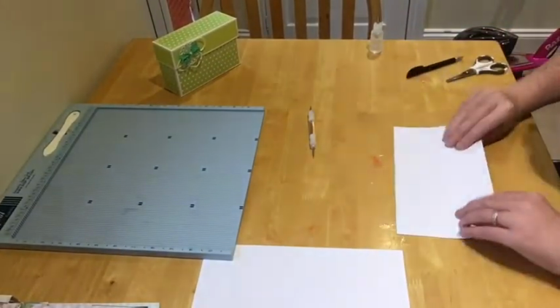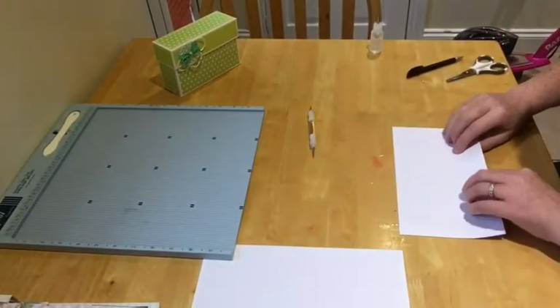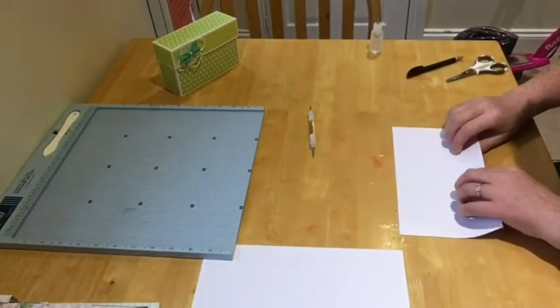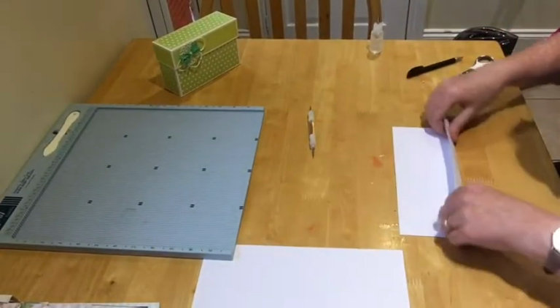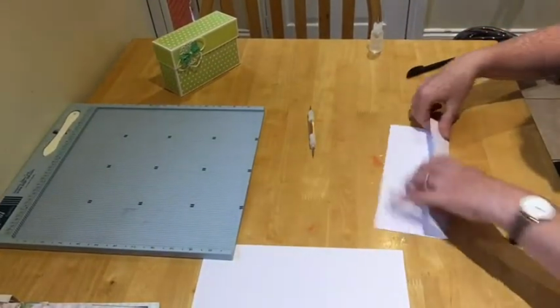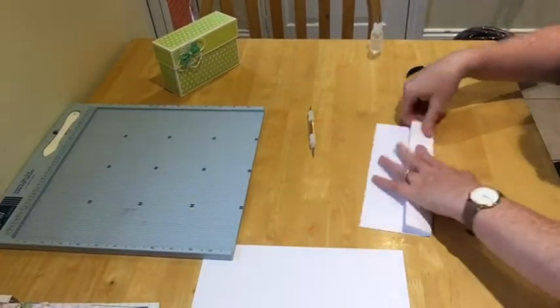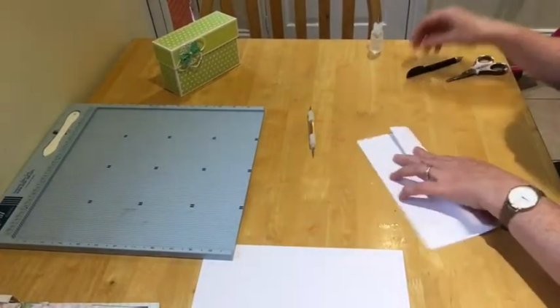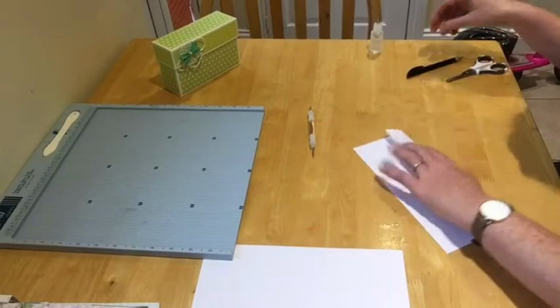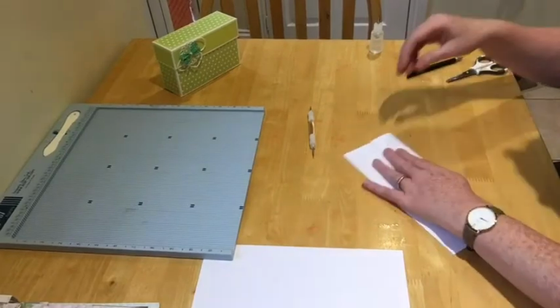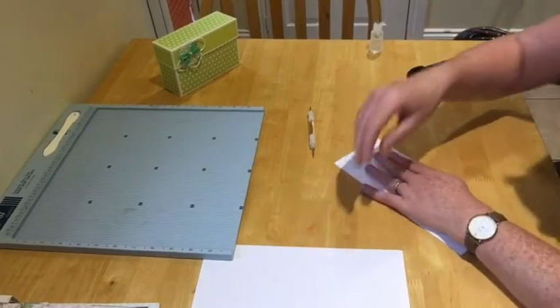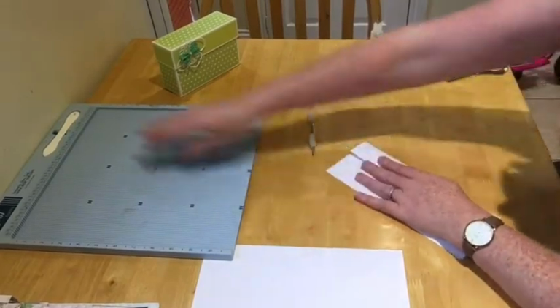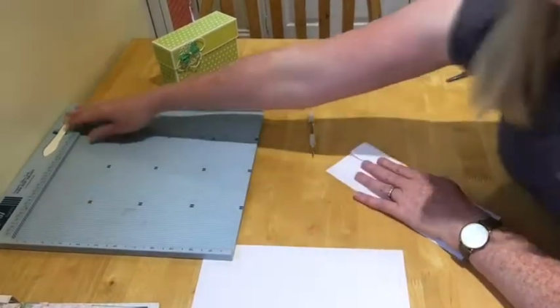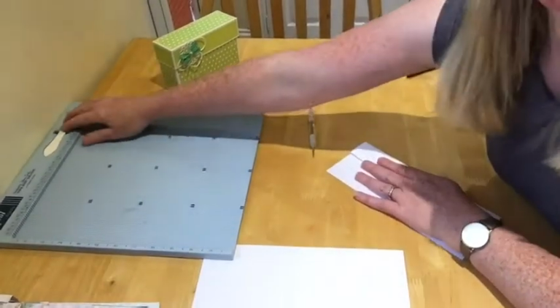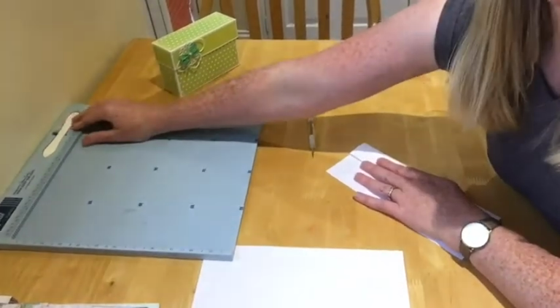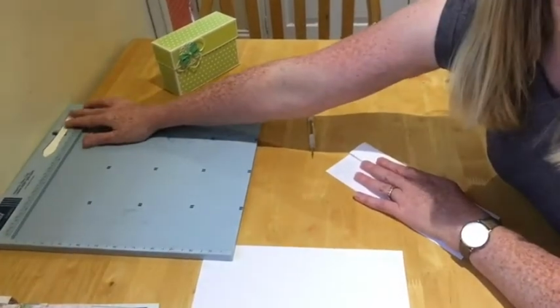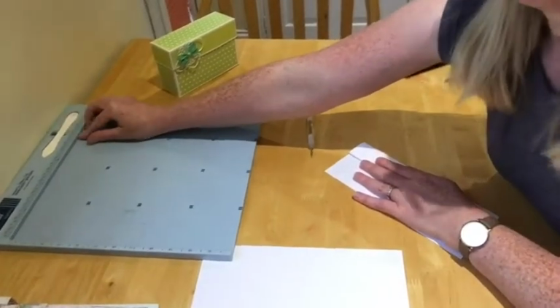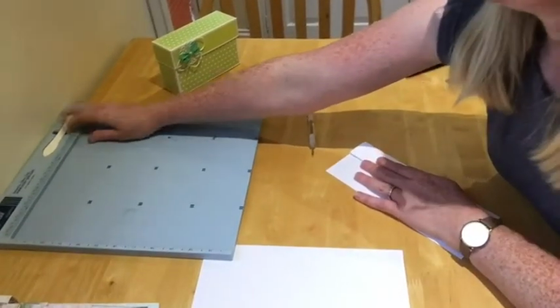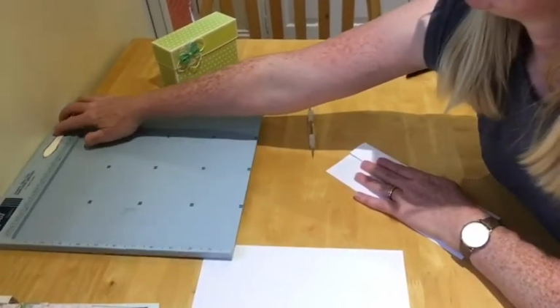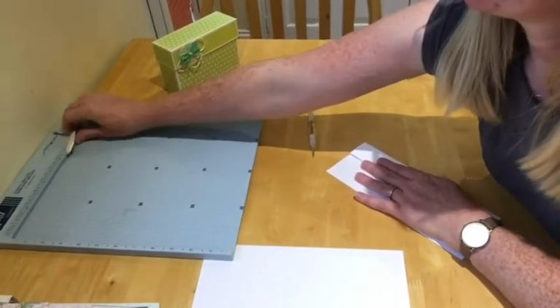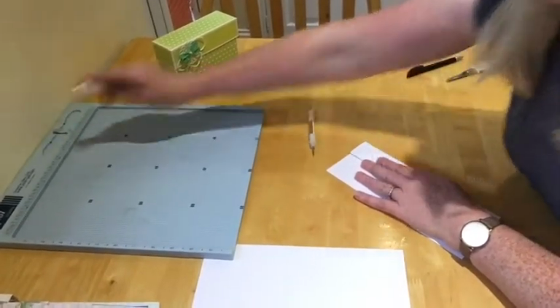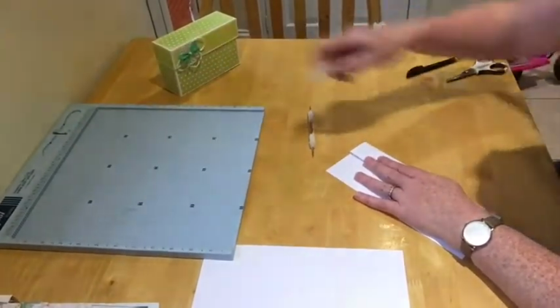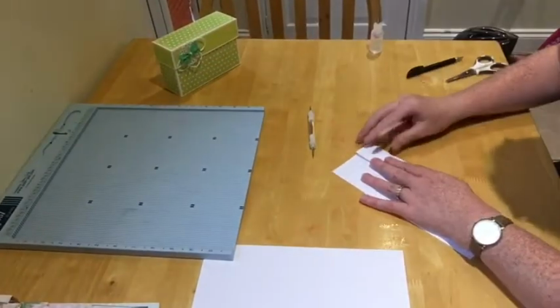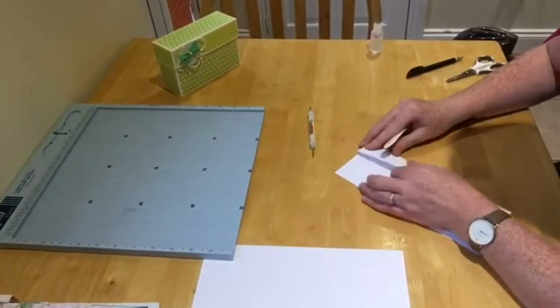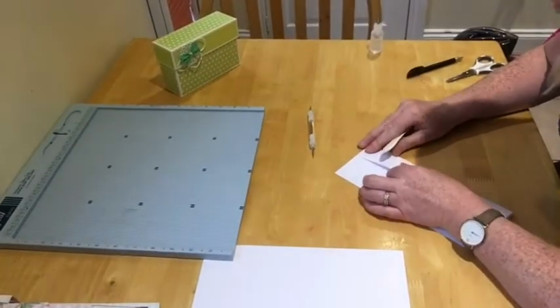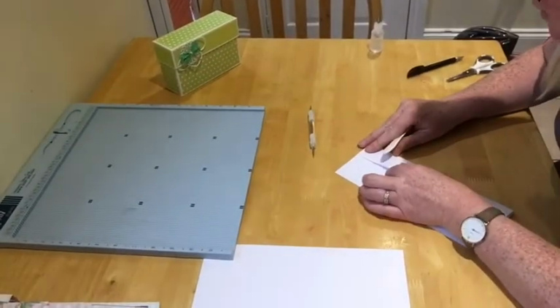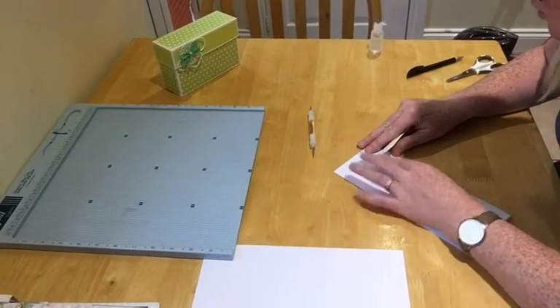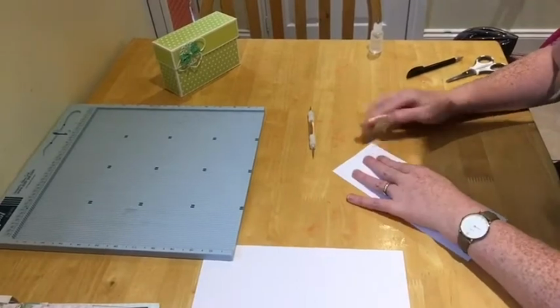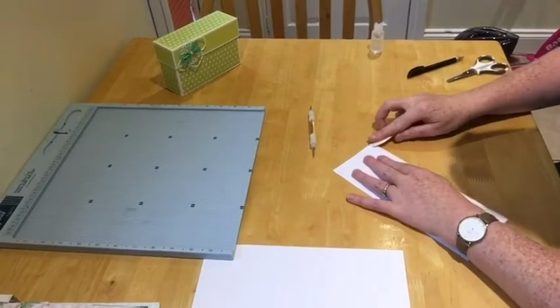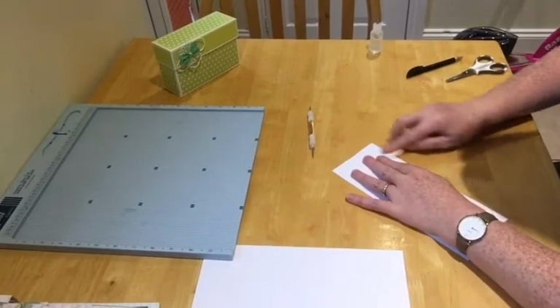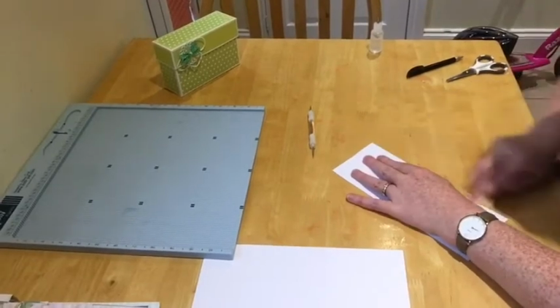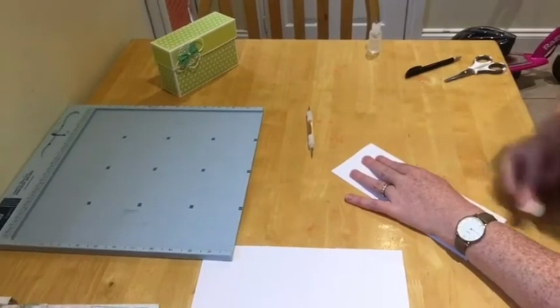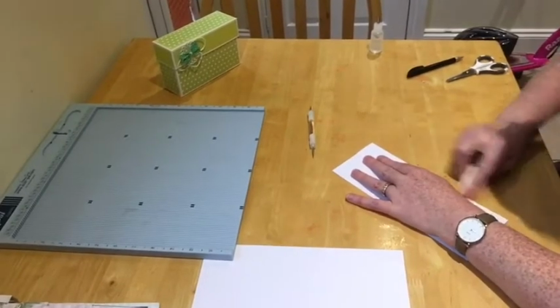Right, now we can start burnishing — get all those score lines burnished nice and crisp.